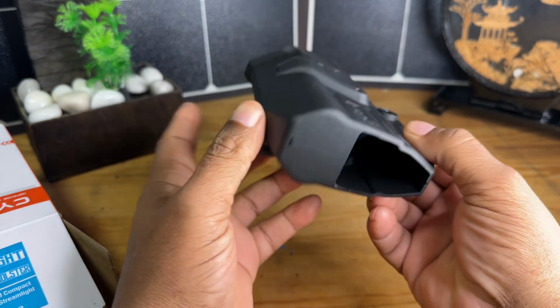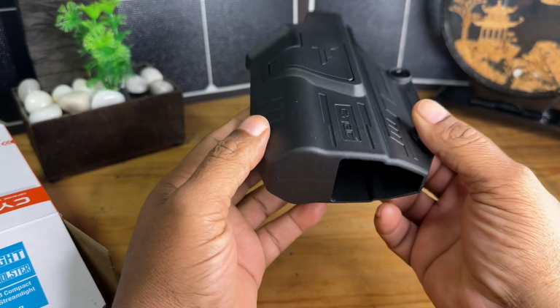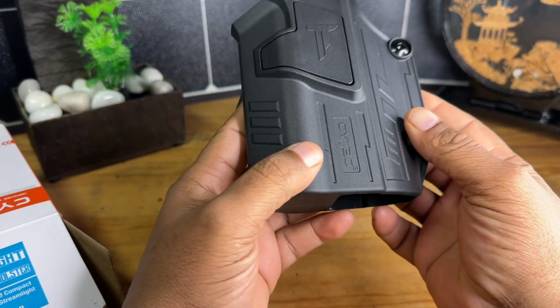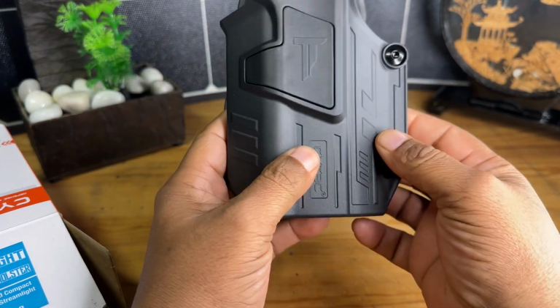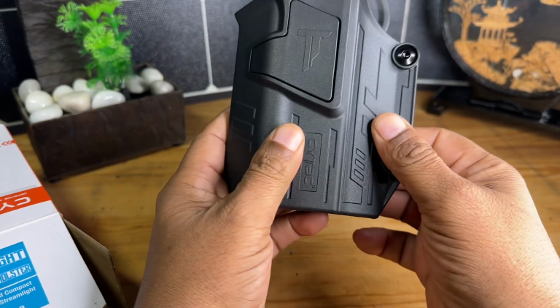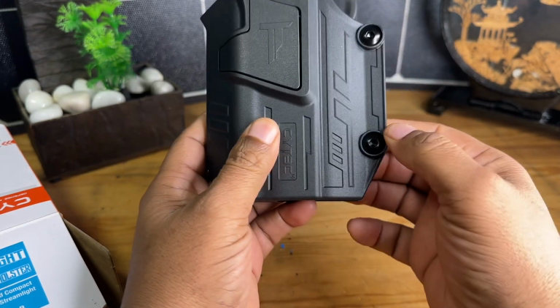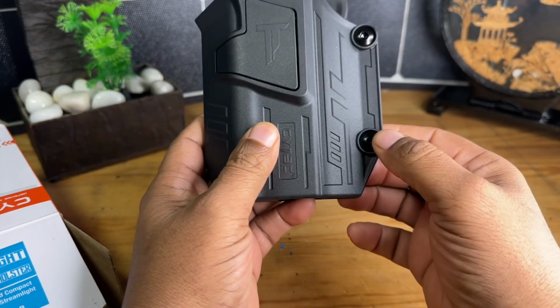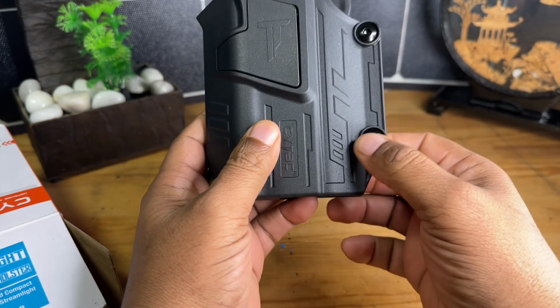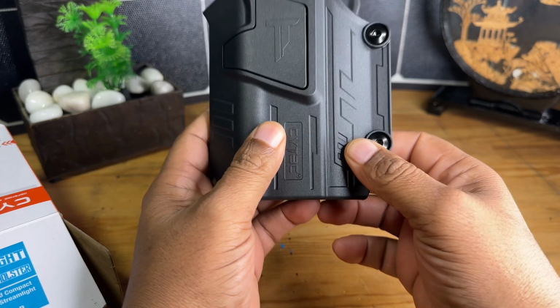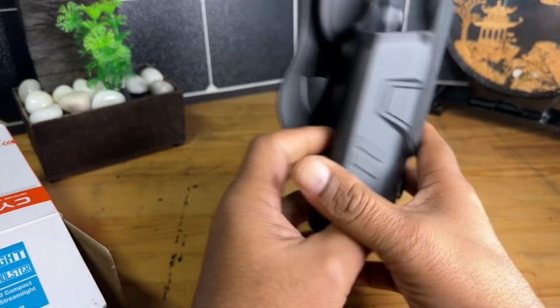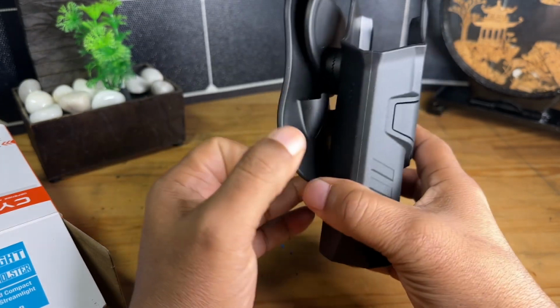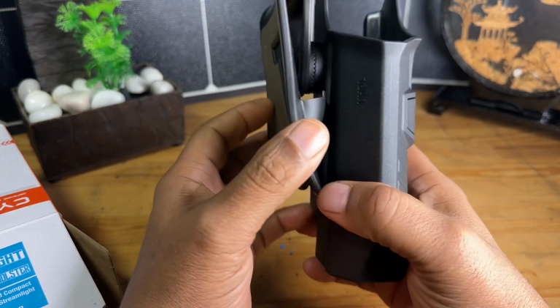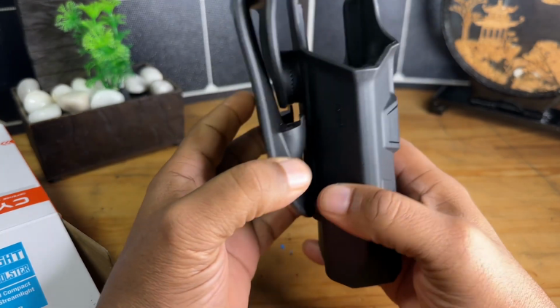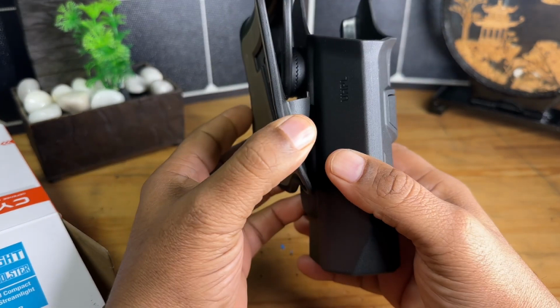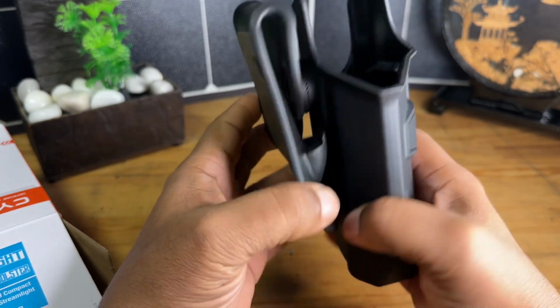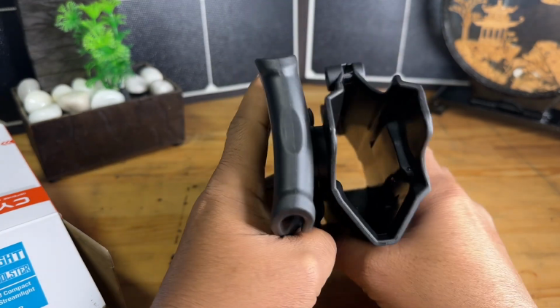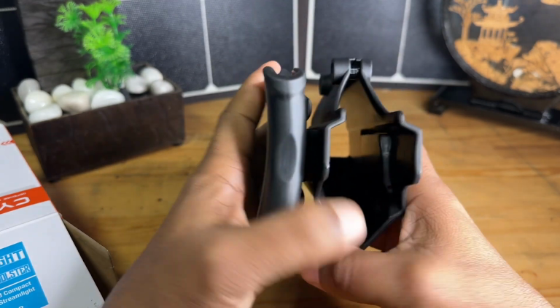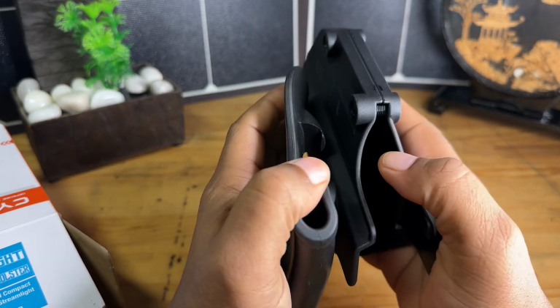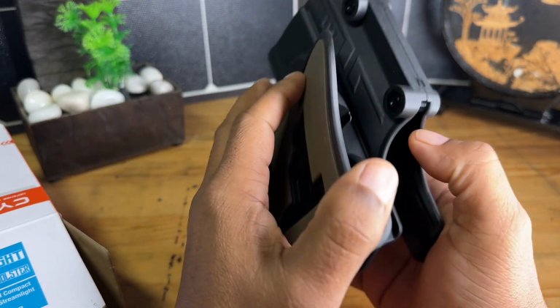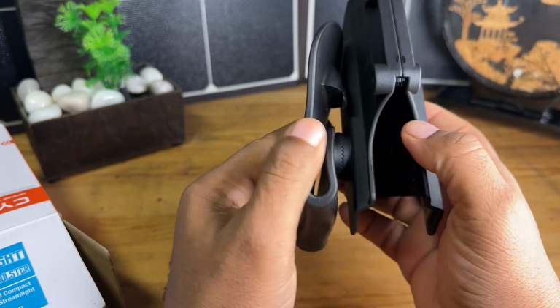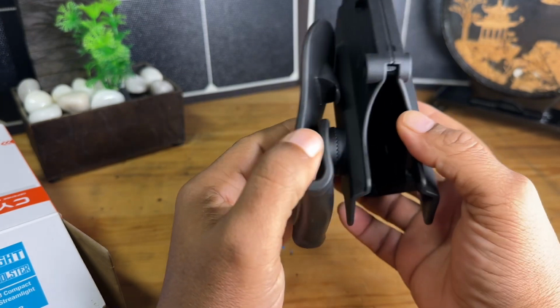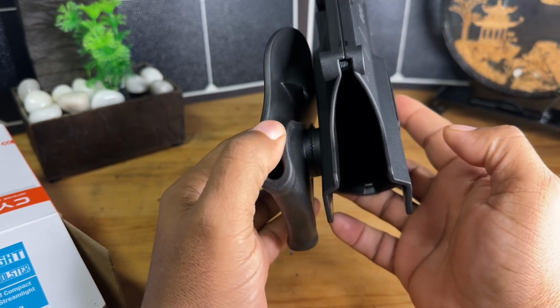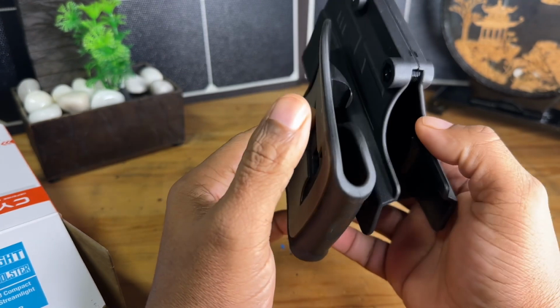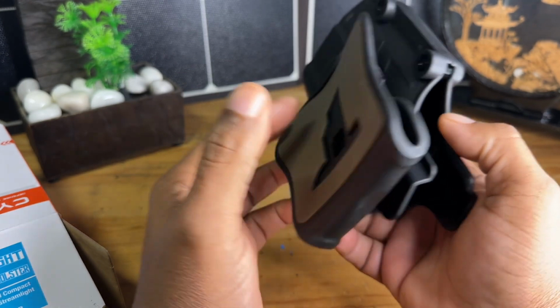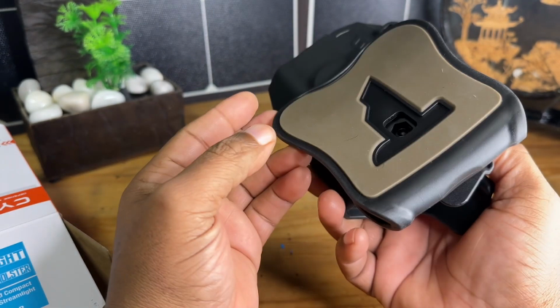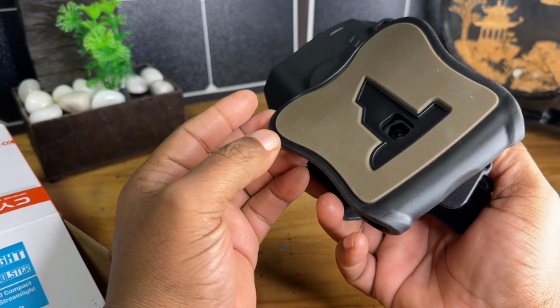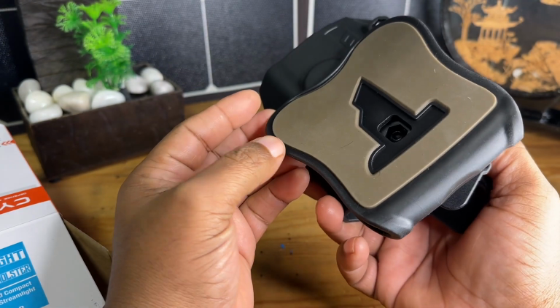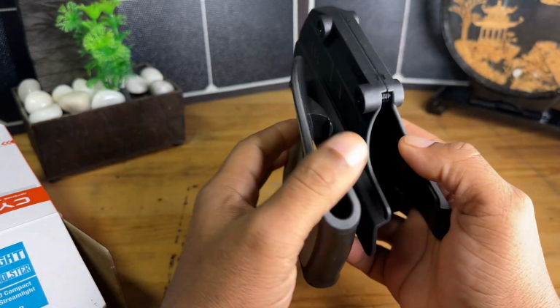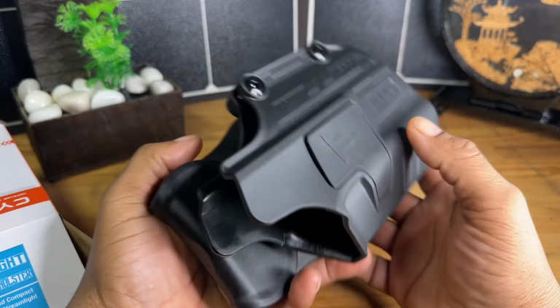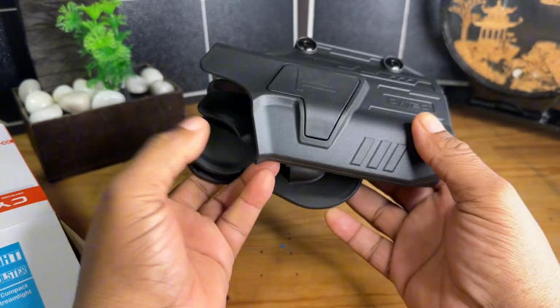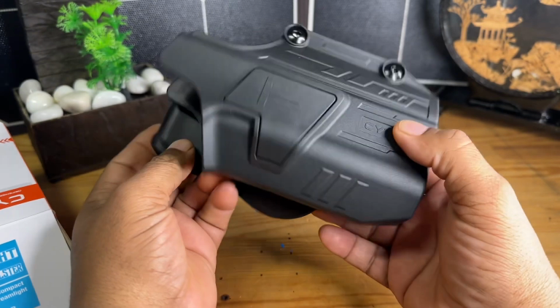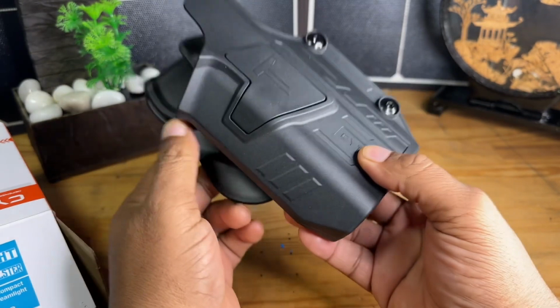Other than that, I think this would be a great holster for a lot of people, especially like I said for range days. This one is a right-side, right-hand holster. I do believe you can also get this in a left-handed orientation.